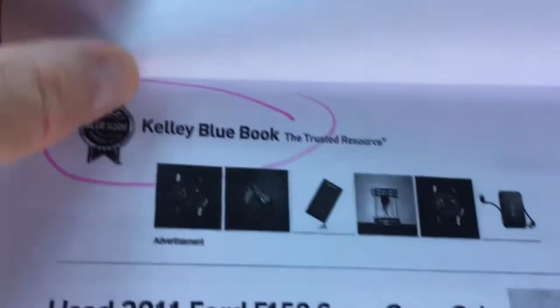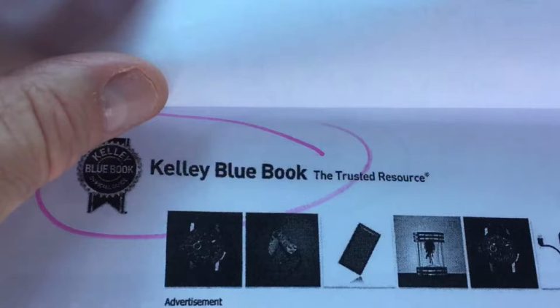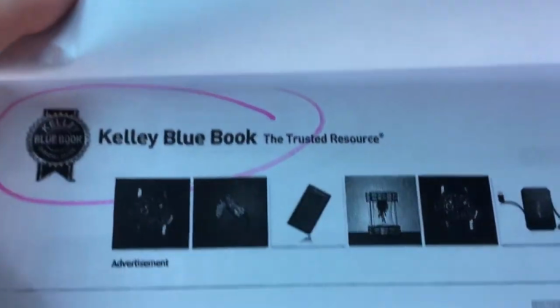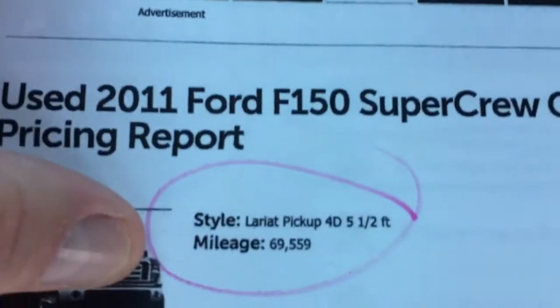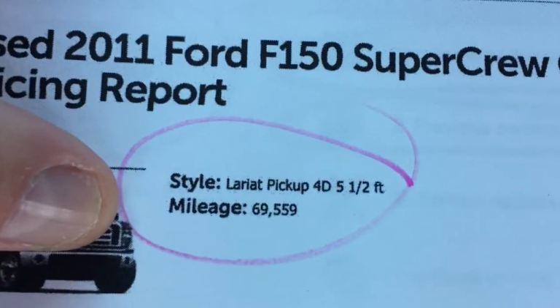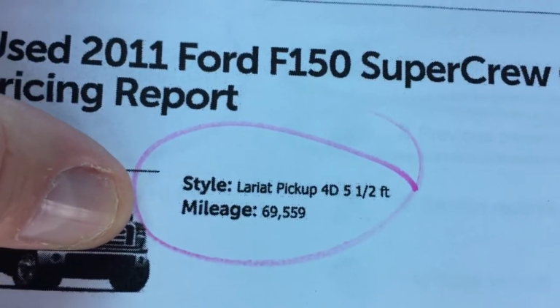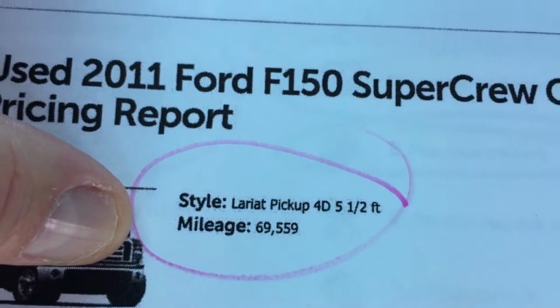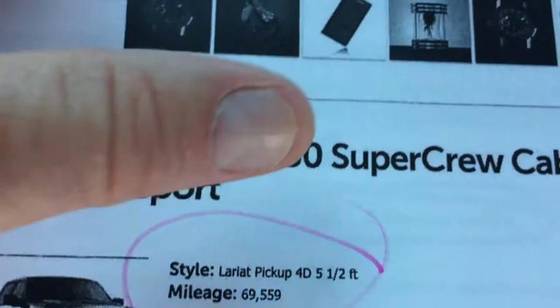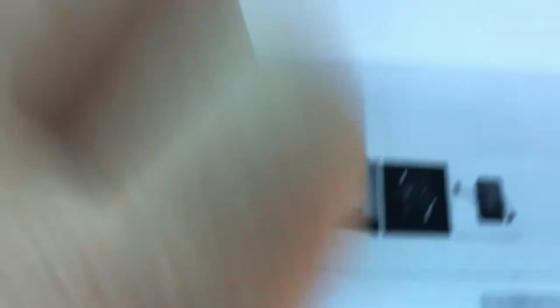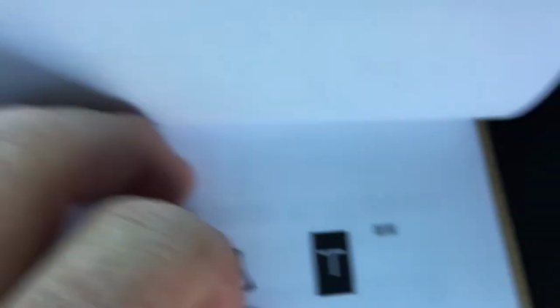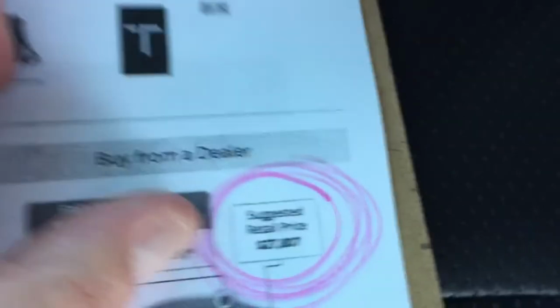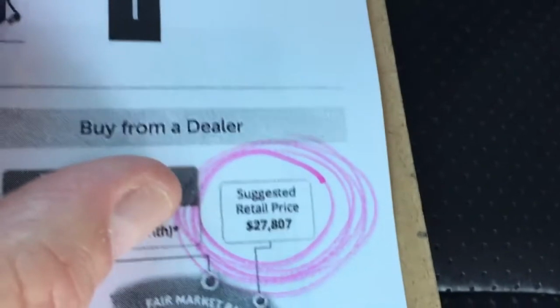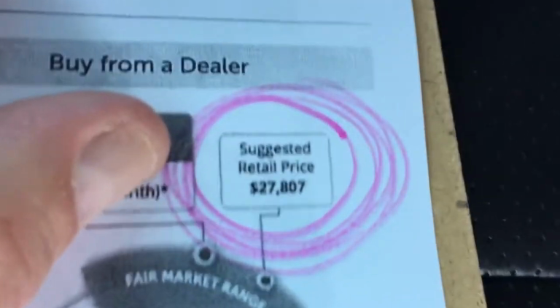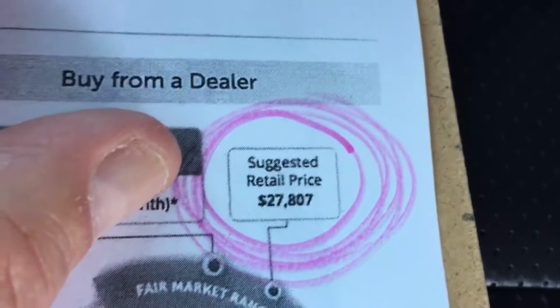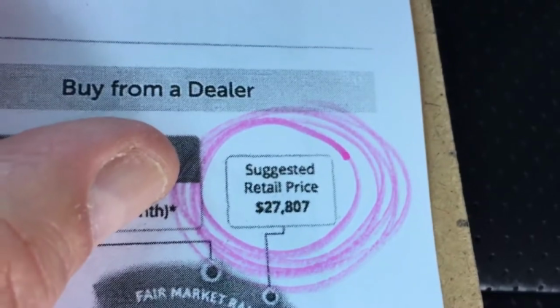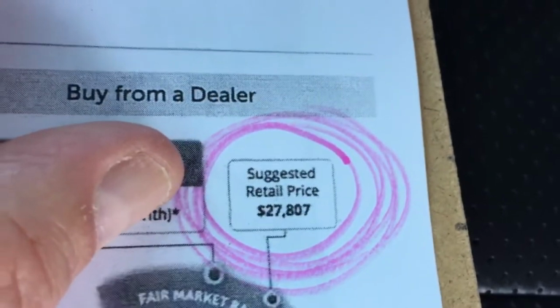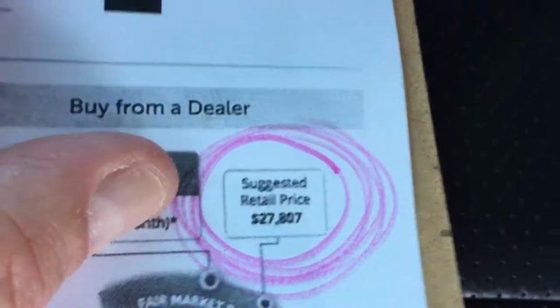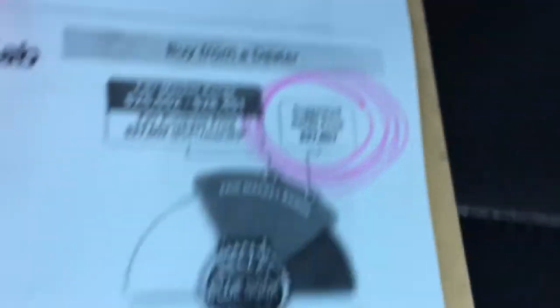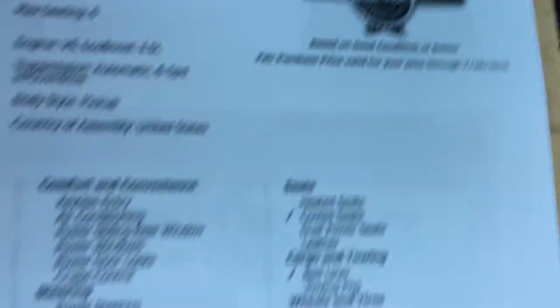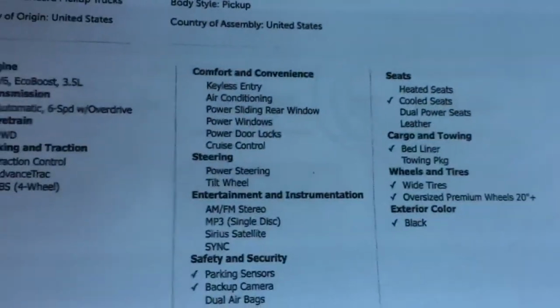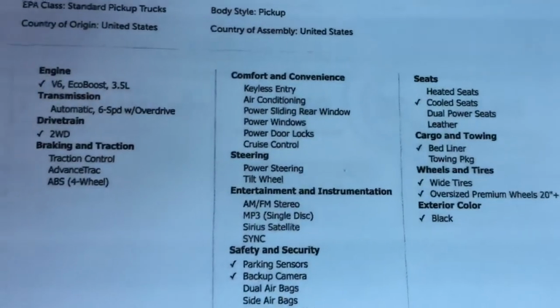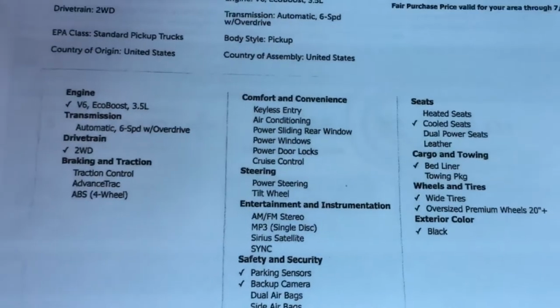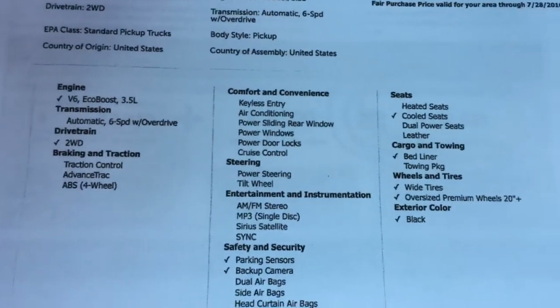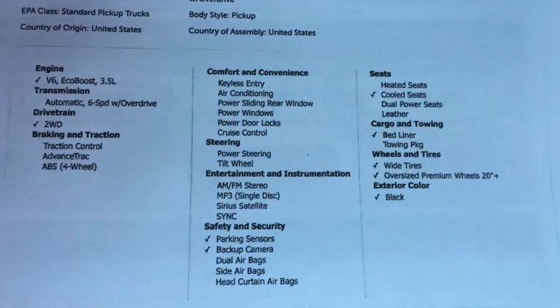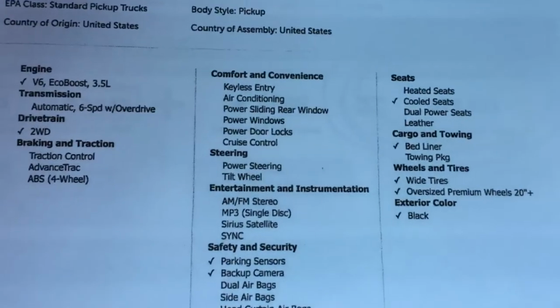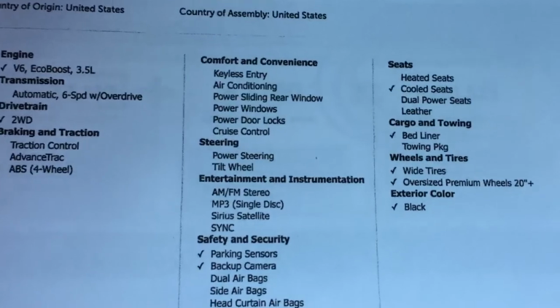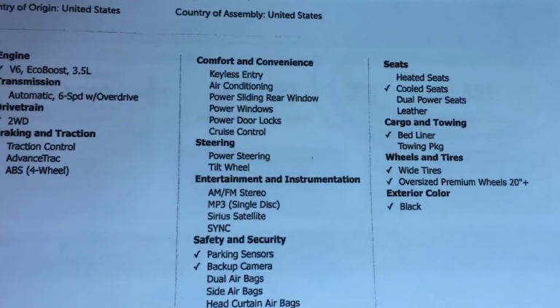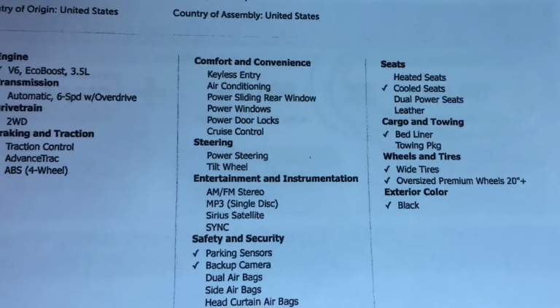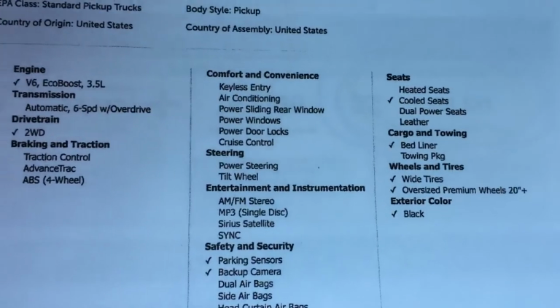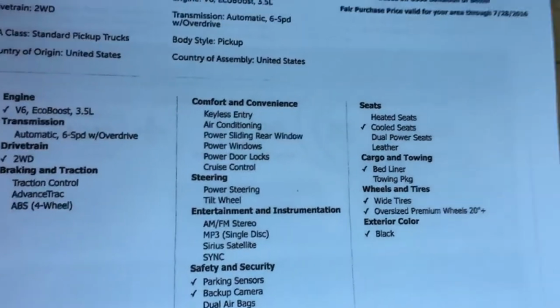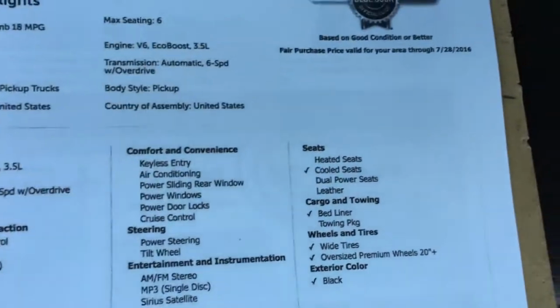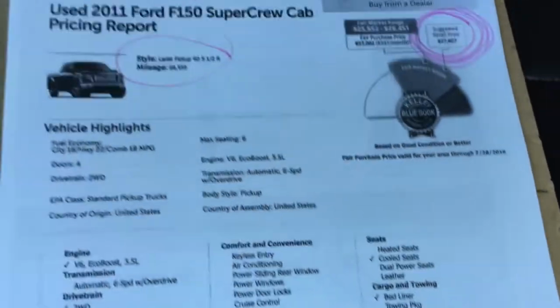Kelly Blue Book on the truck — 69,559 miles. Suggested retail price is $27,807. It has air-conditioned seats, backup camera — all that stuff will be in the ad also.